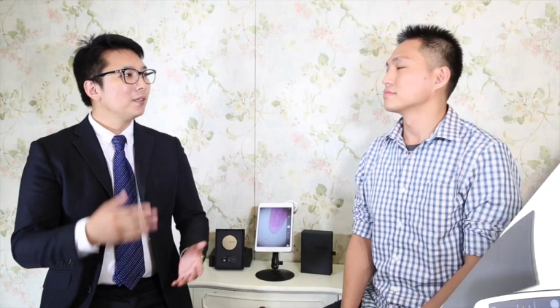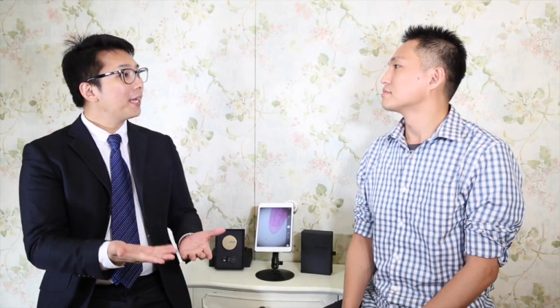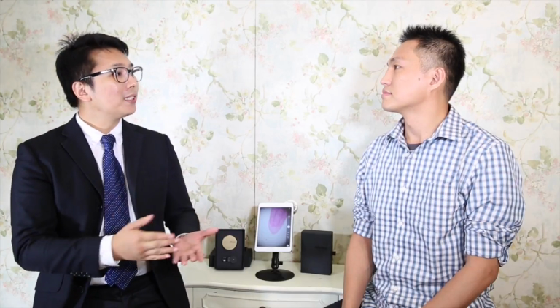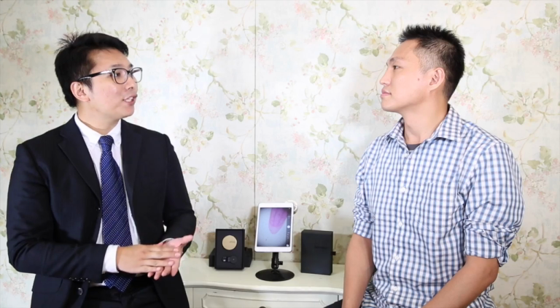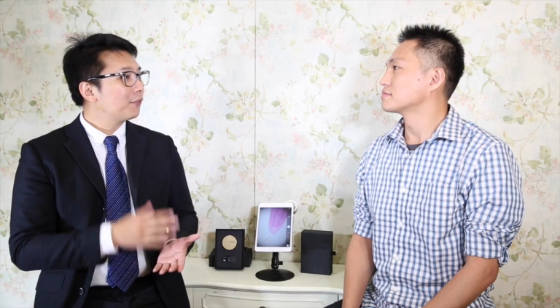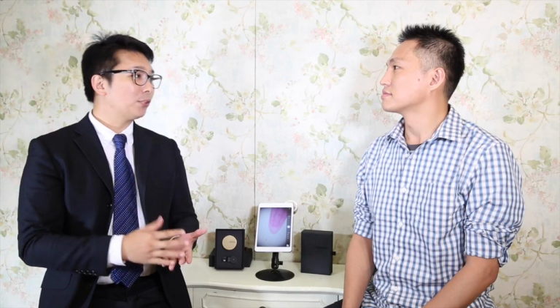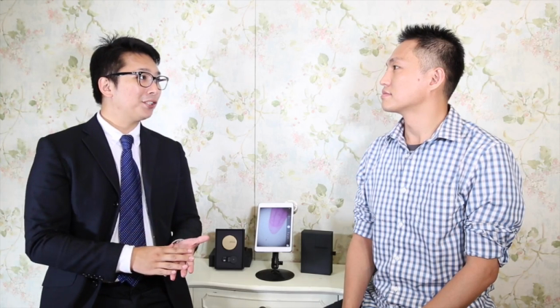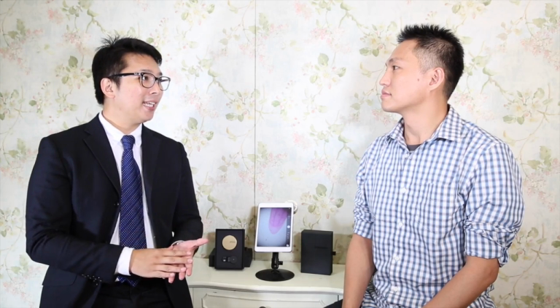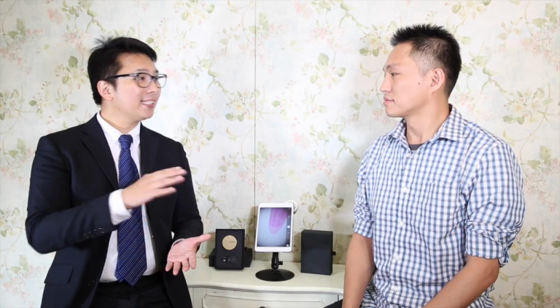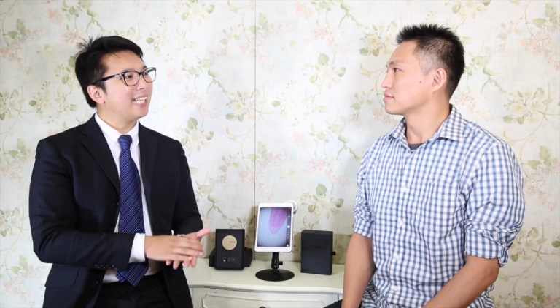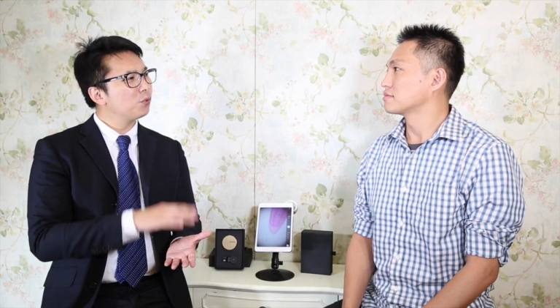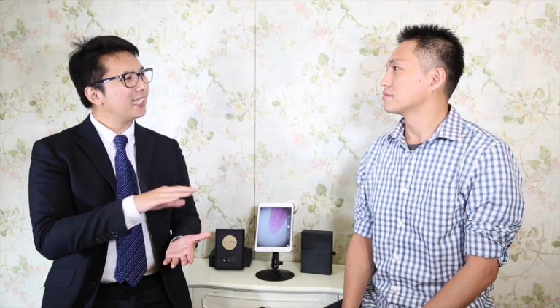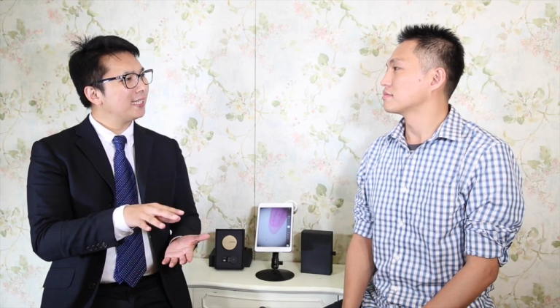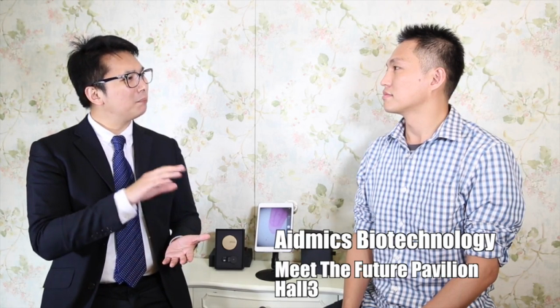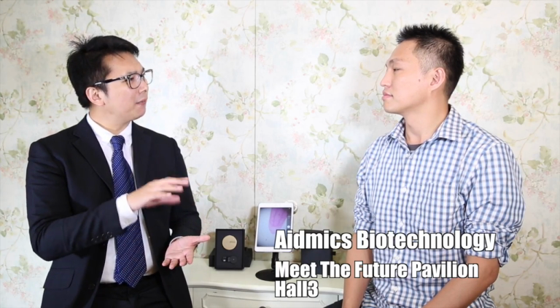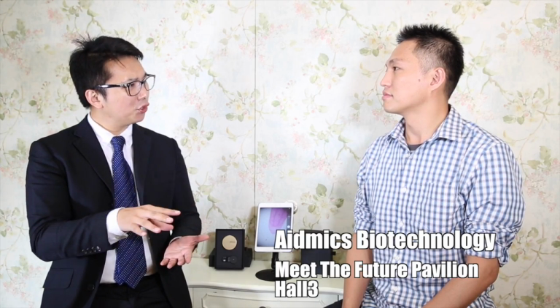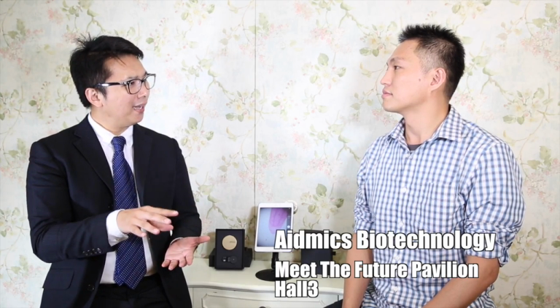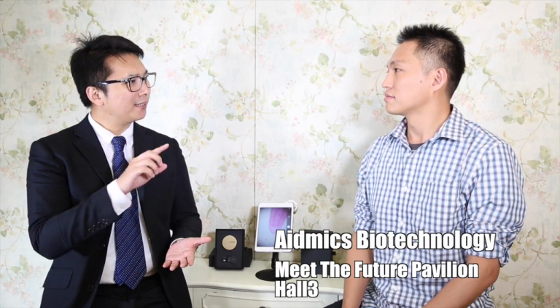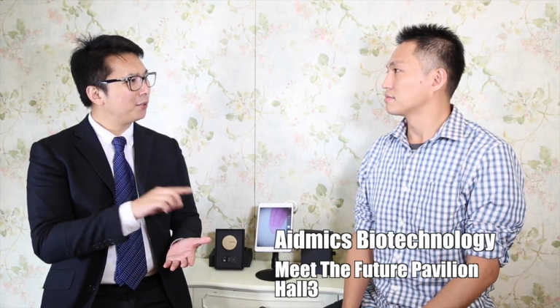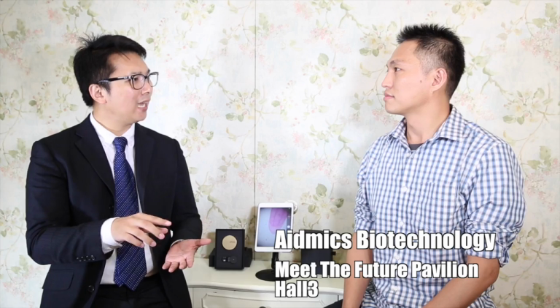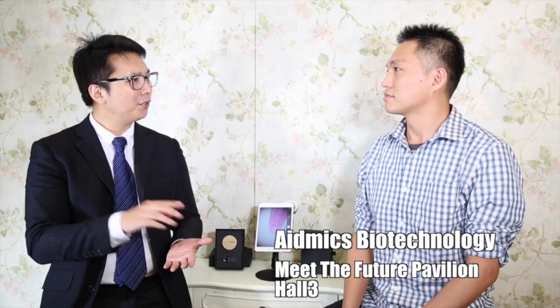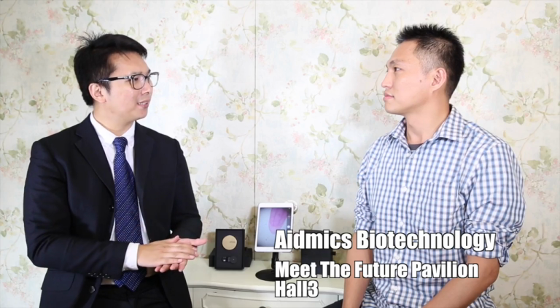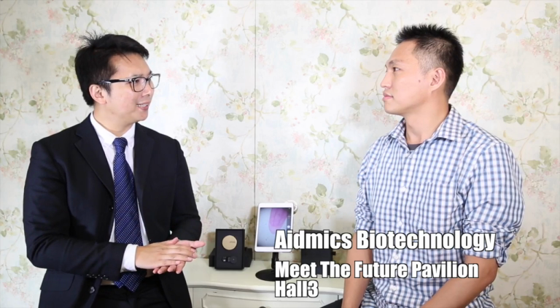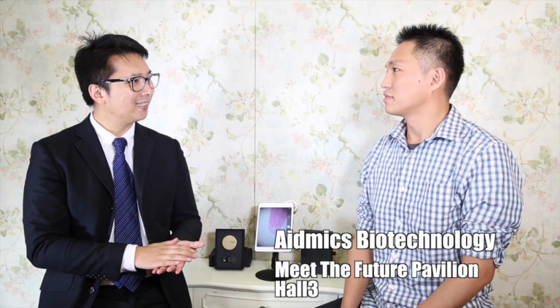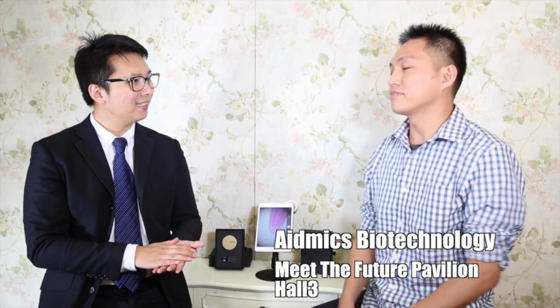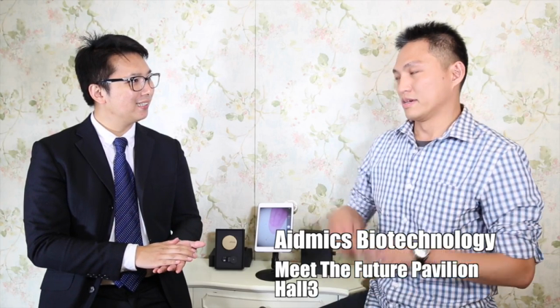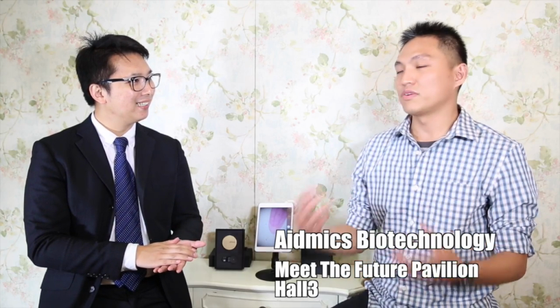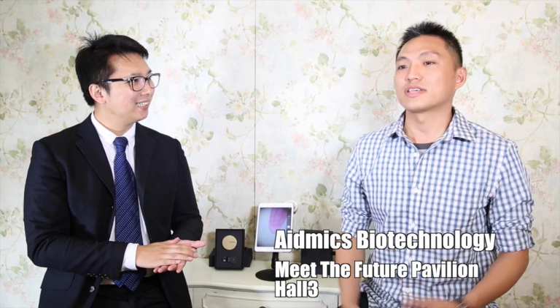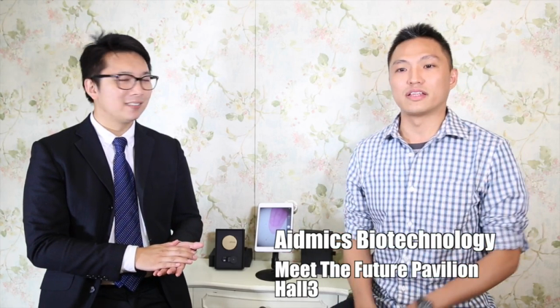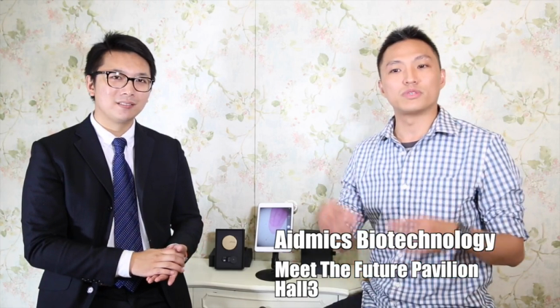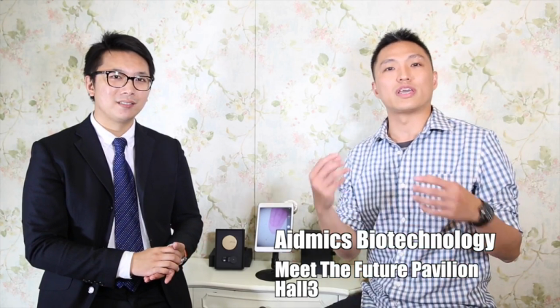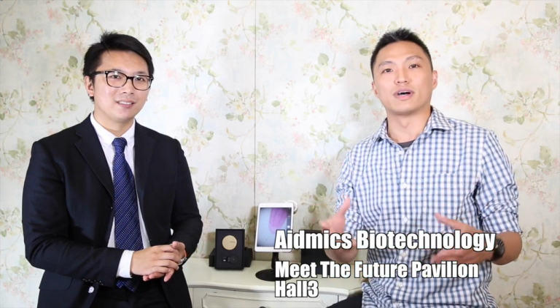Well, thank you. It's a pleasure having you guys with us today. As I understand, you will be exhibiting at Meet the Future at Computex Taipei 2015. We are very excited and hope to see everyone.